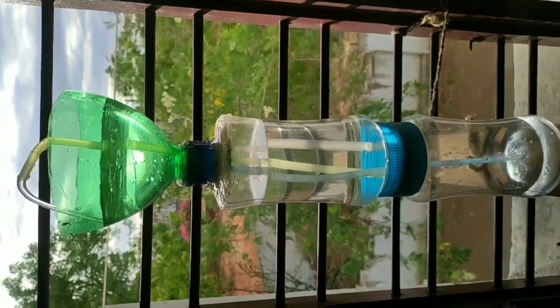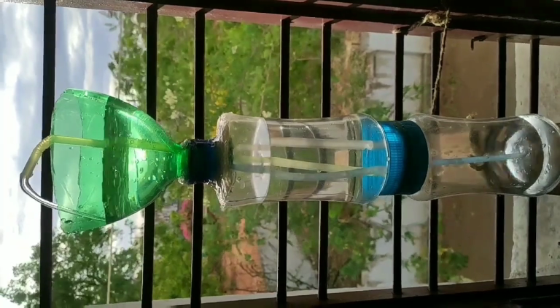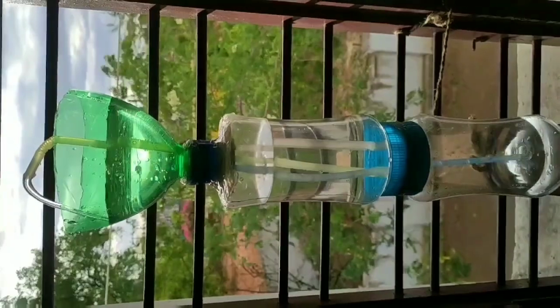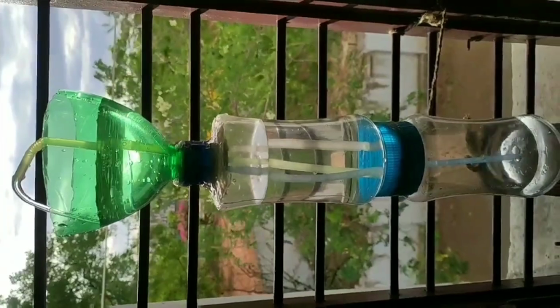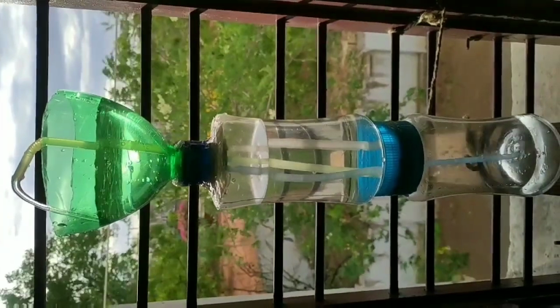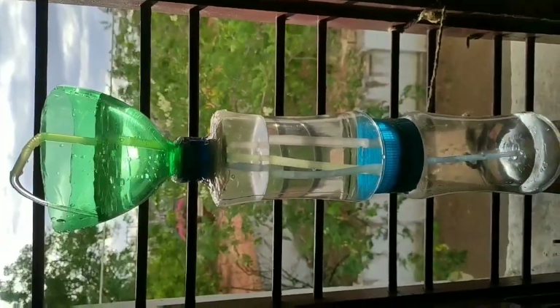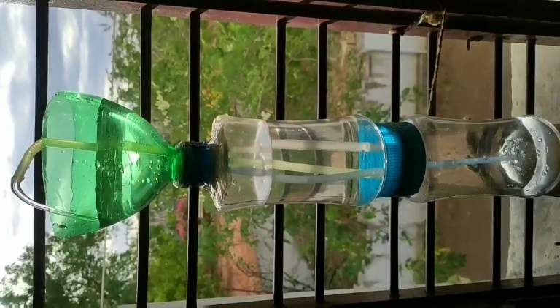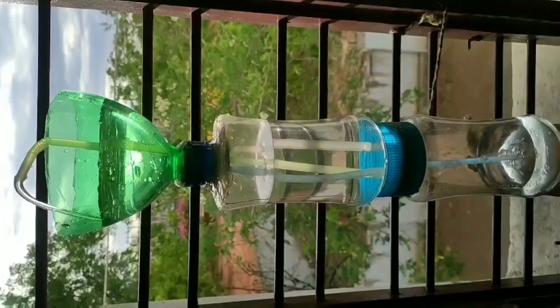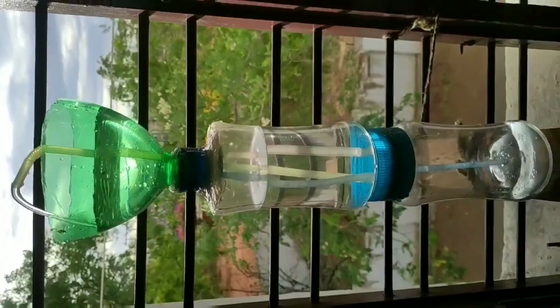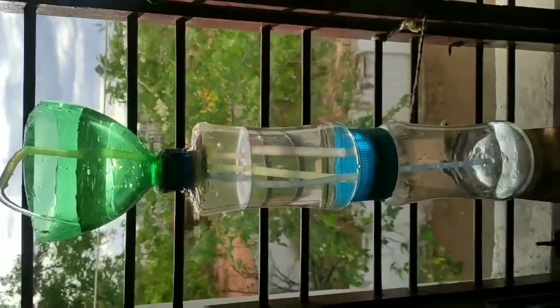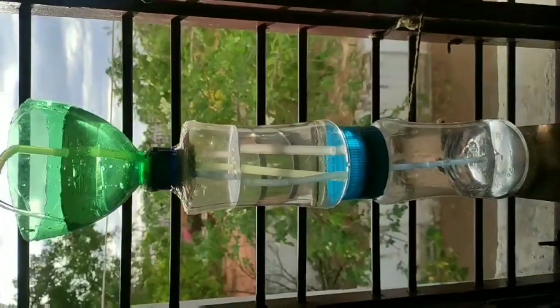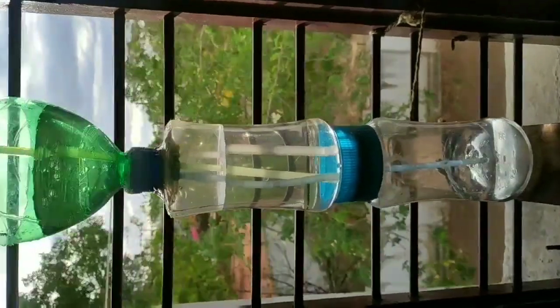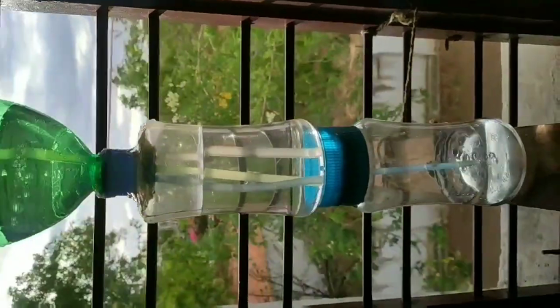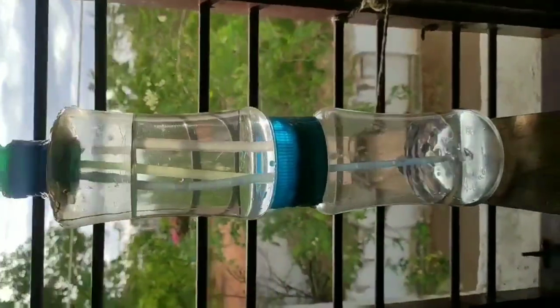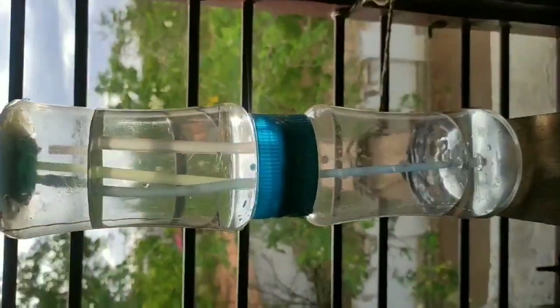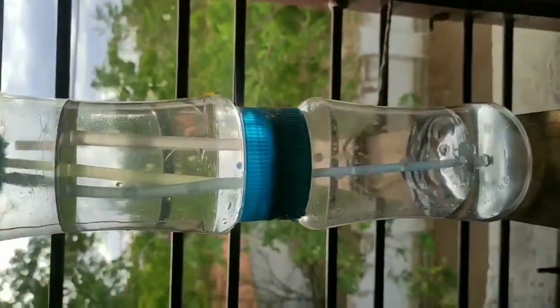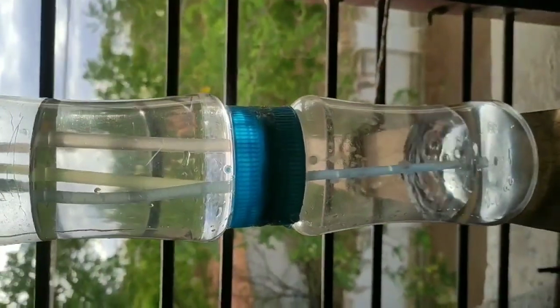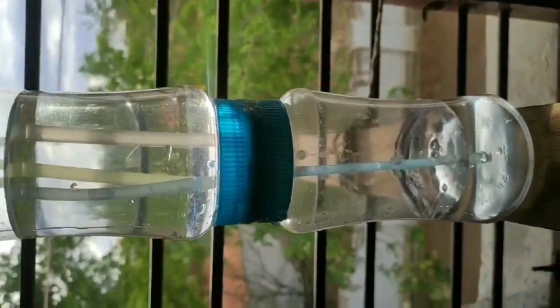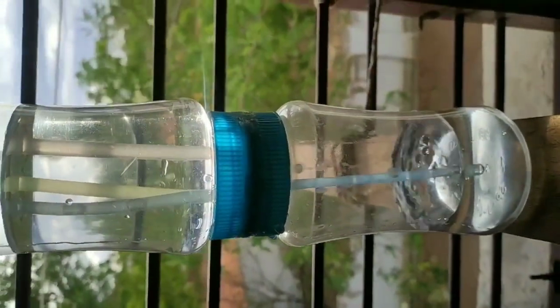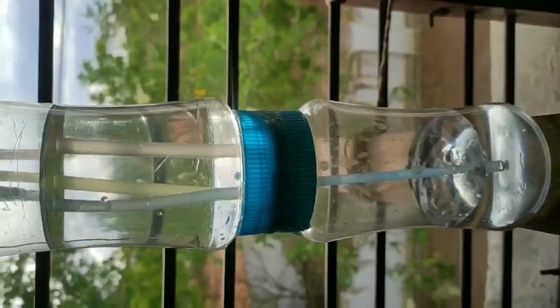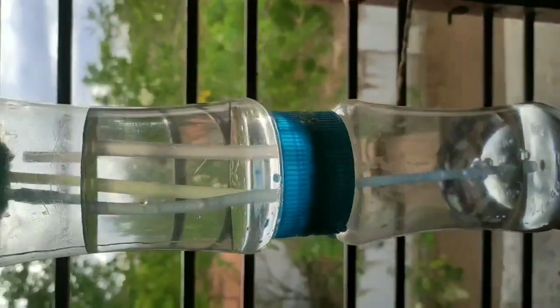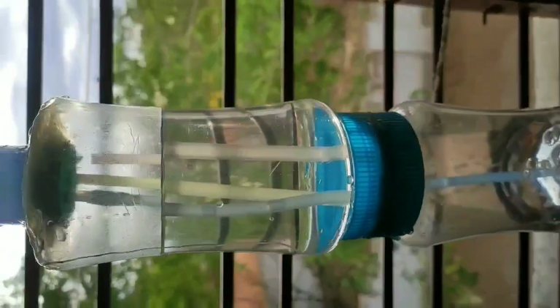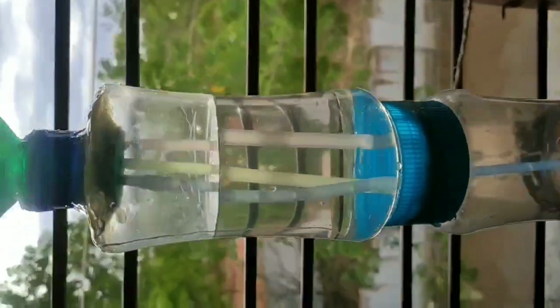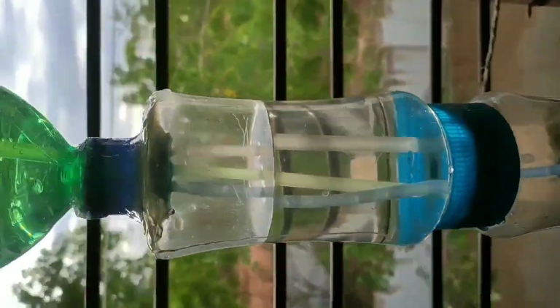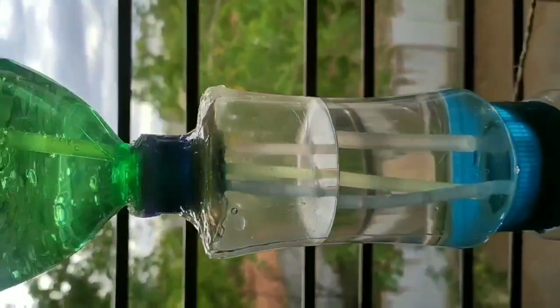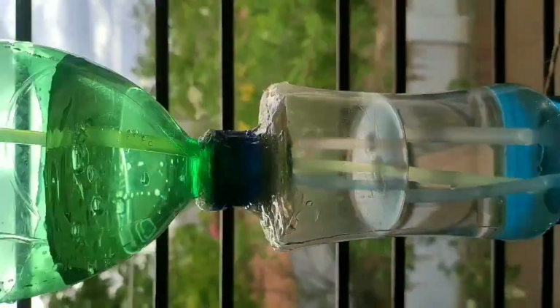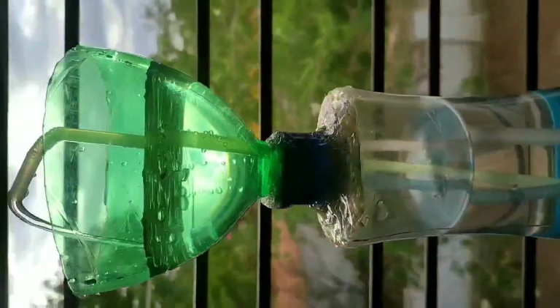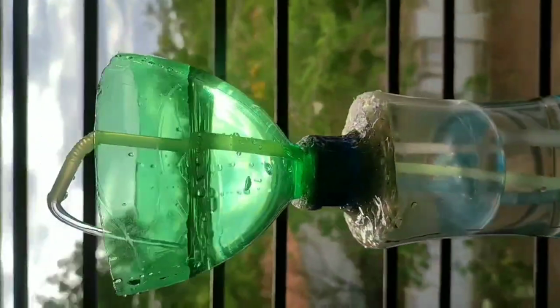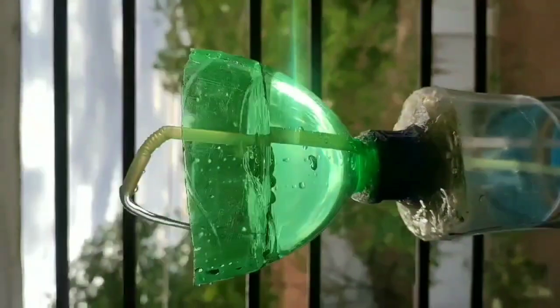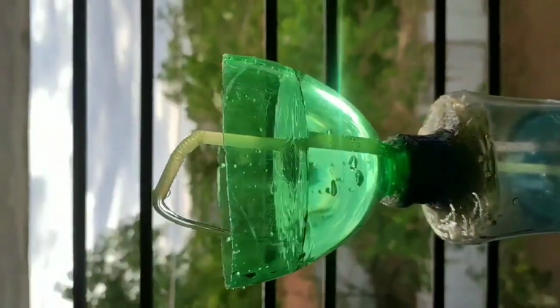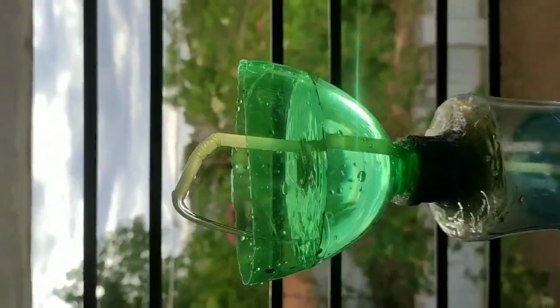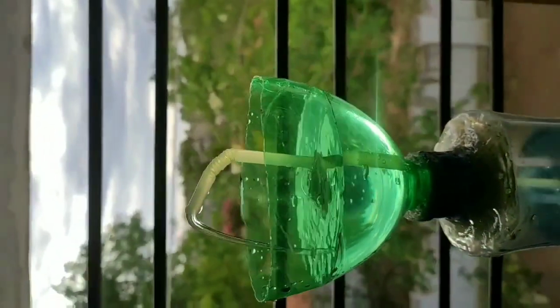Hi friends, this video is called Heron's Fountain. One name is Heron, a mathematician from ancient Greece. In this YouTube video, we will show you a non-stop fountain.